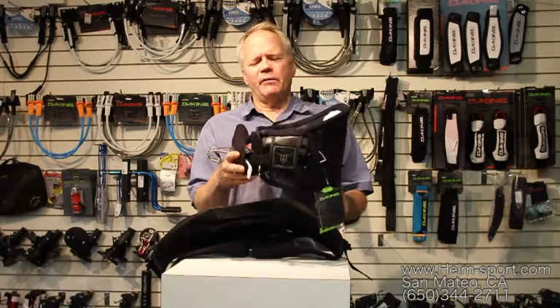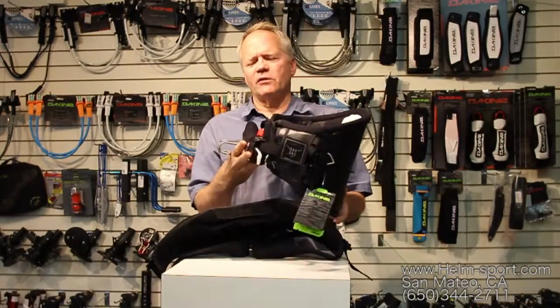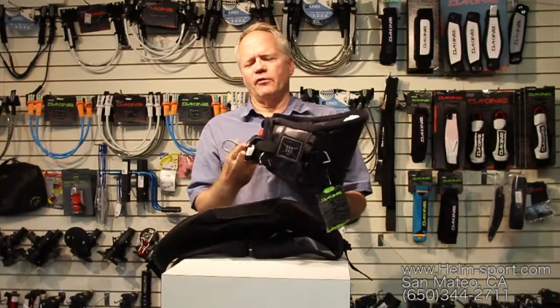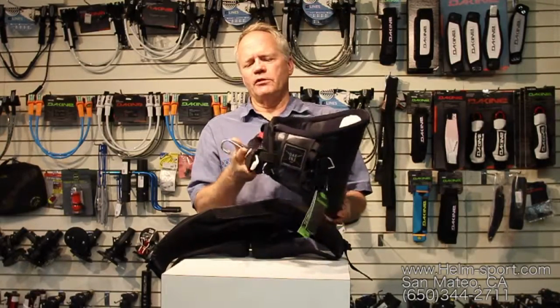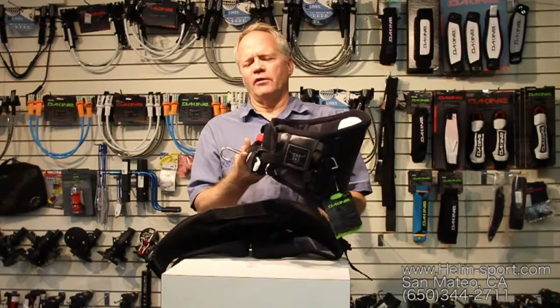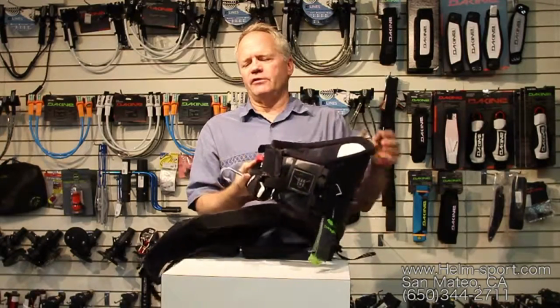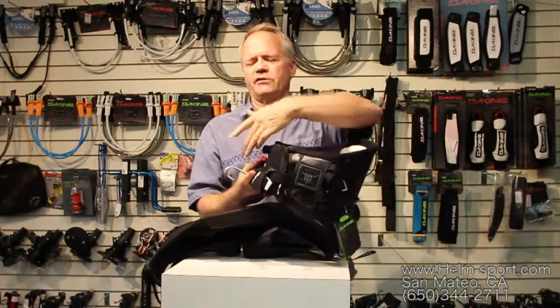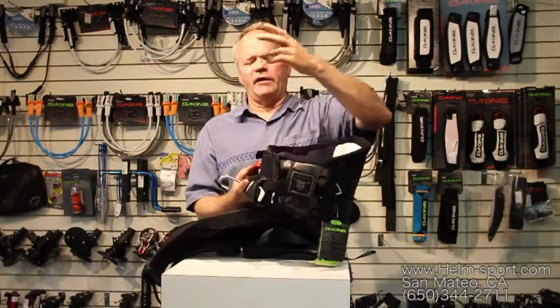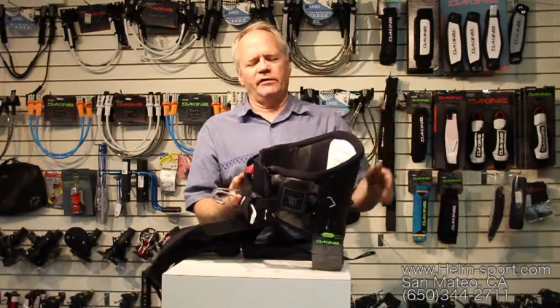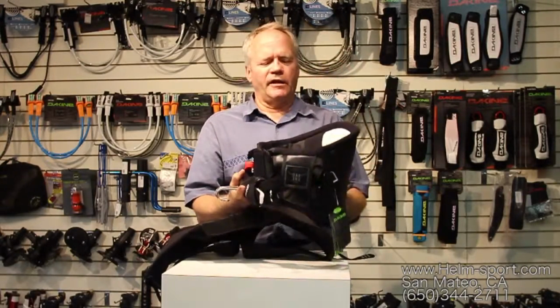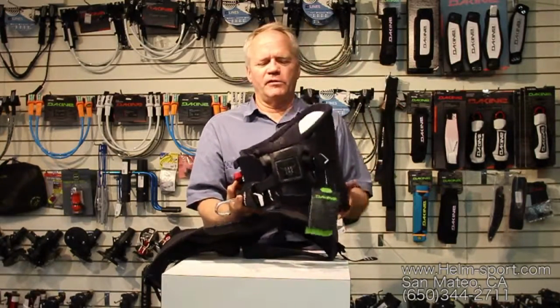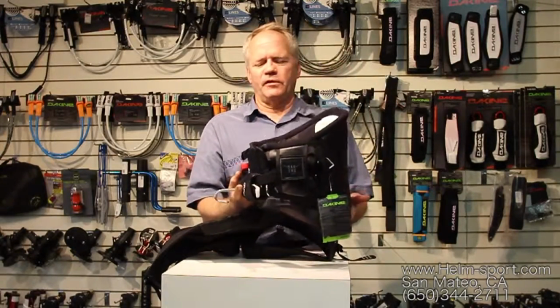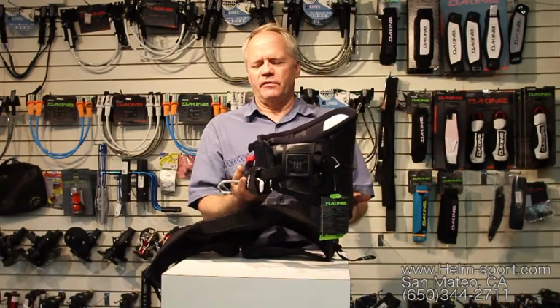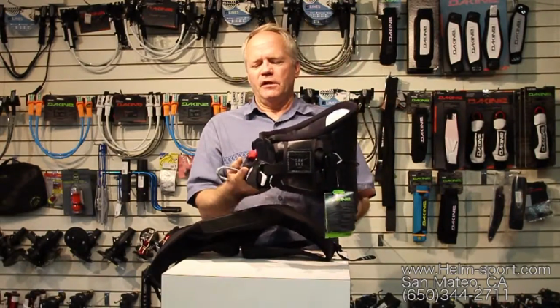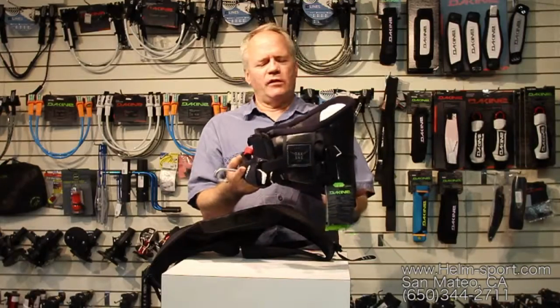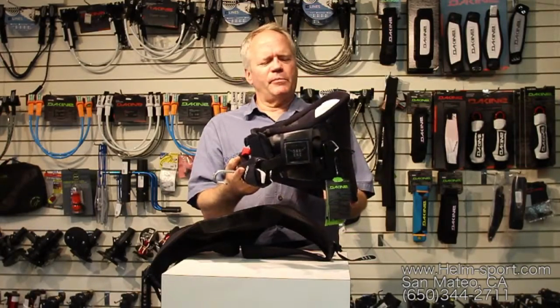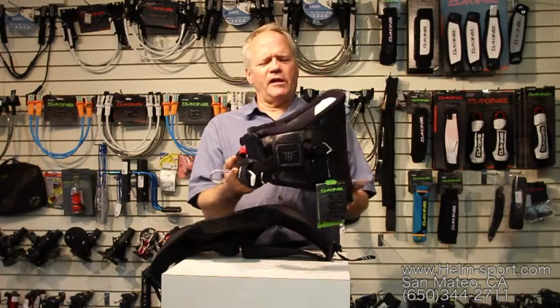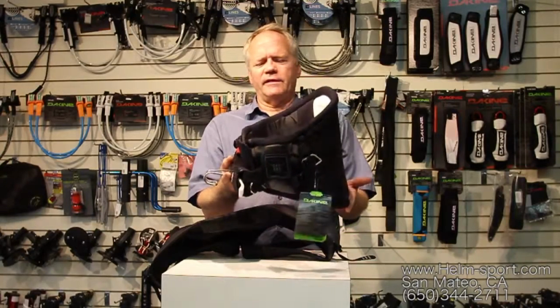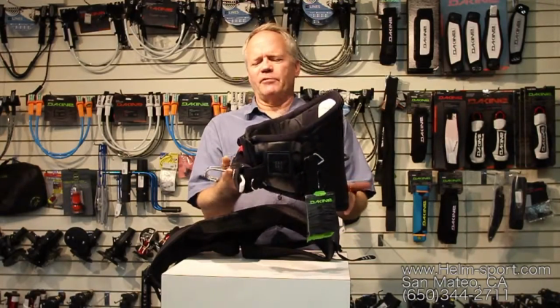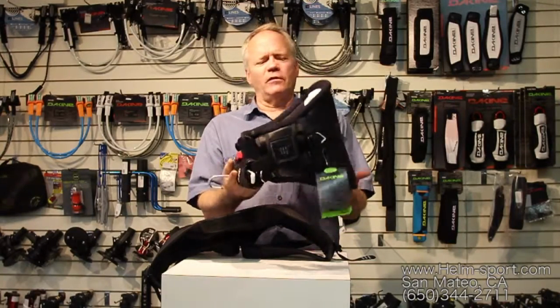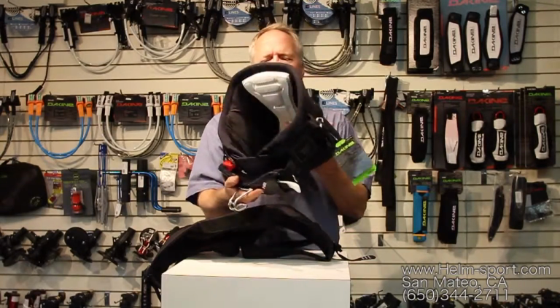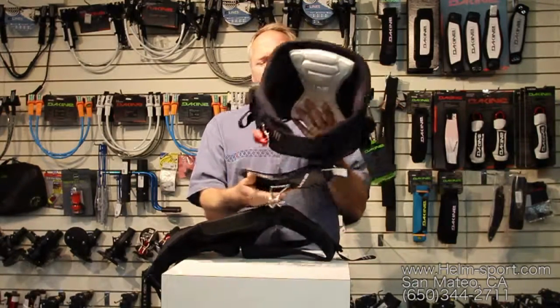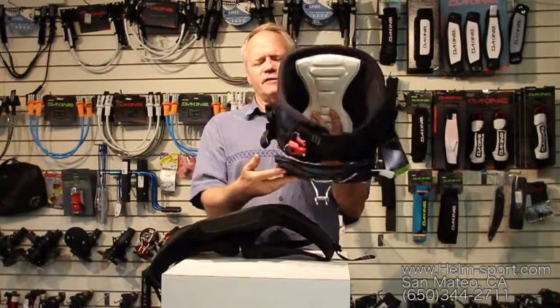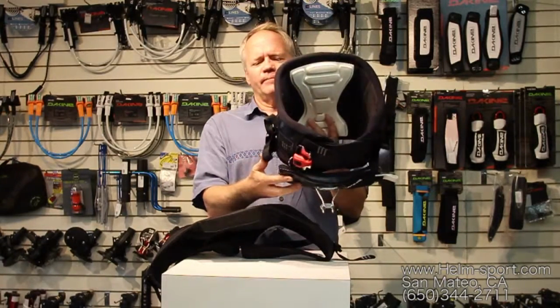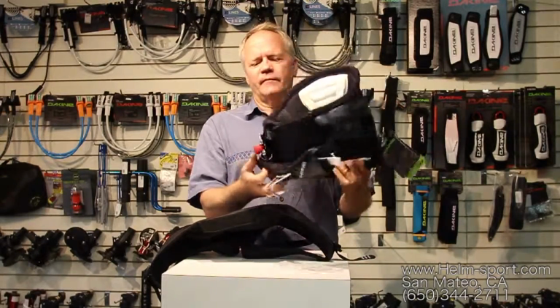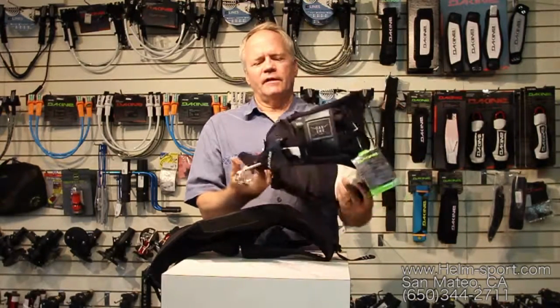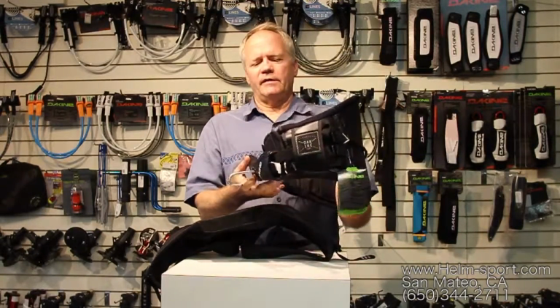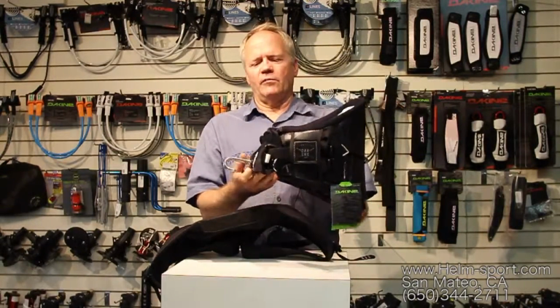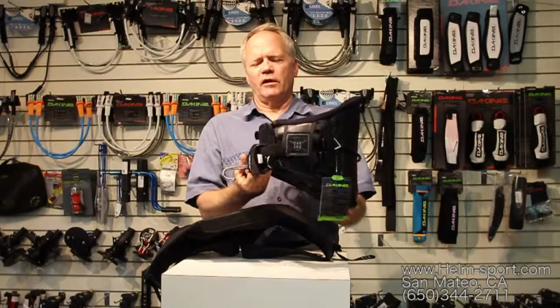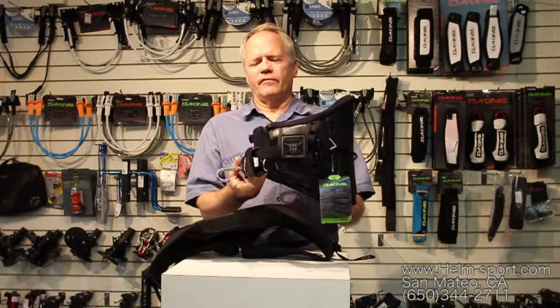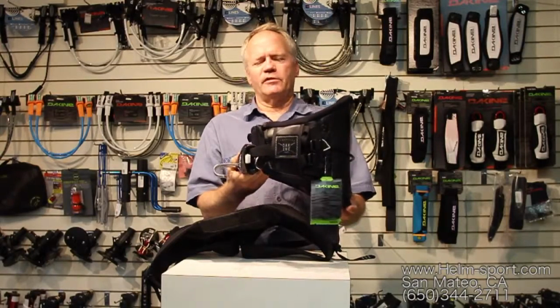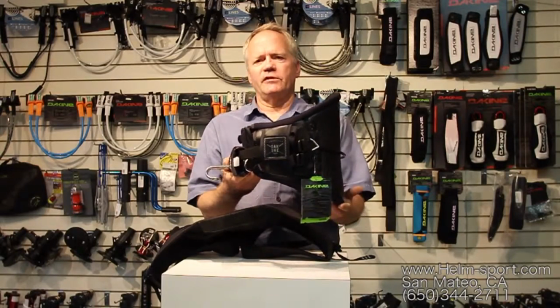It will actually work for windsurfing also — you just change the hook out and you've got a nice windsurf harness too. So it's a pretty adaptable system that works well for both situations.